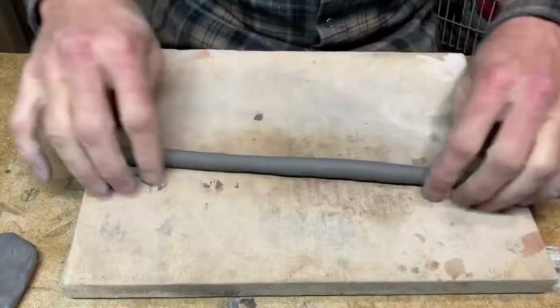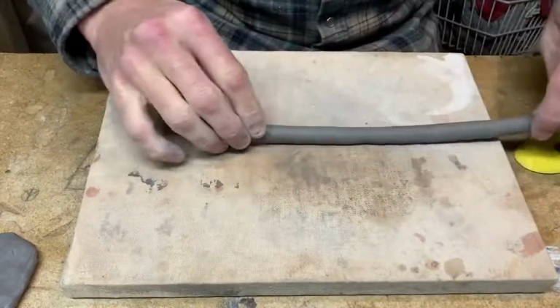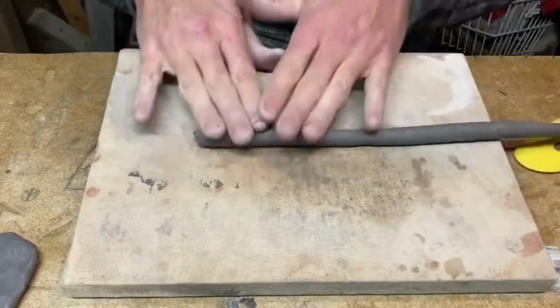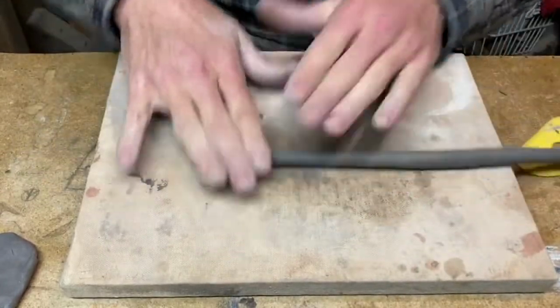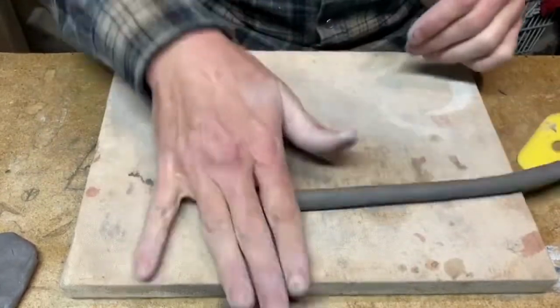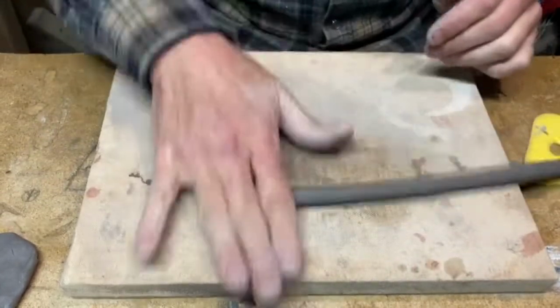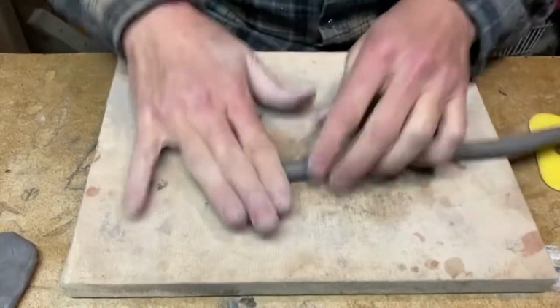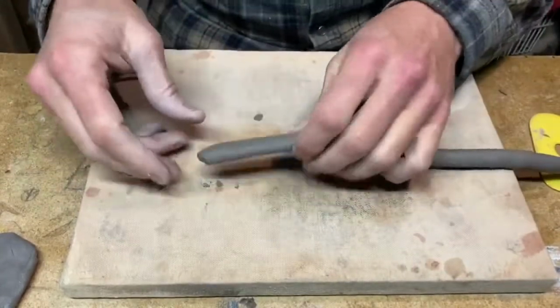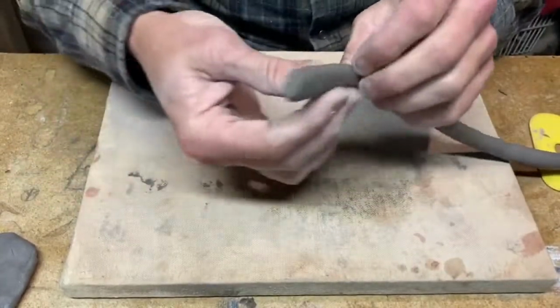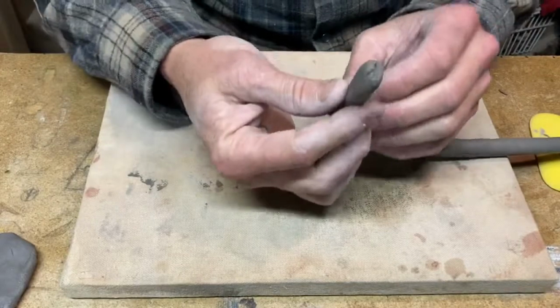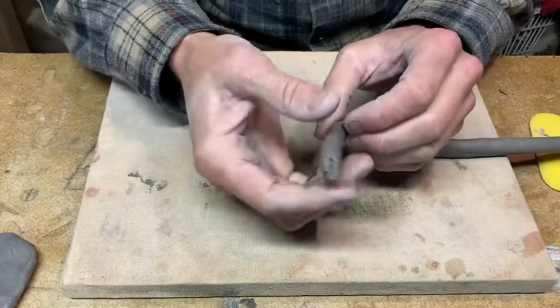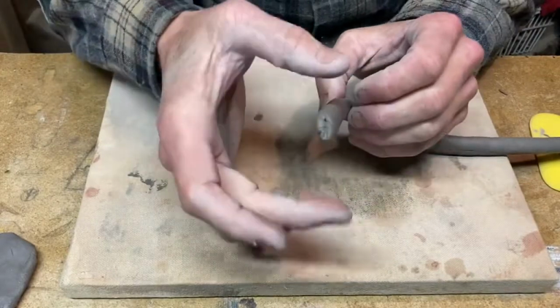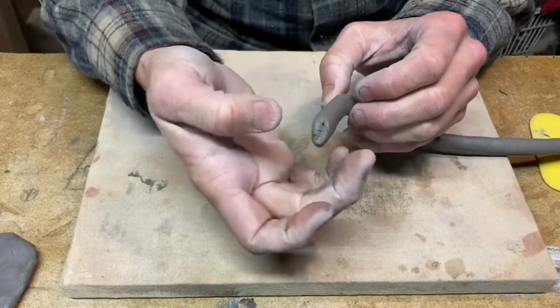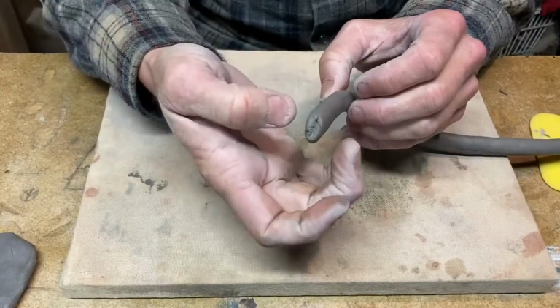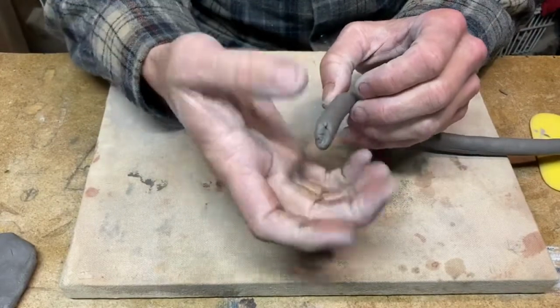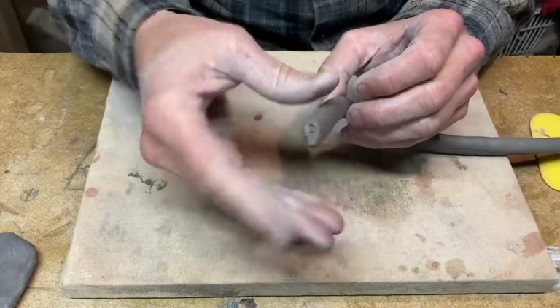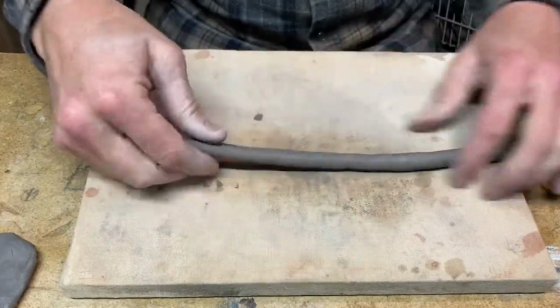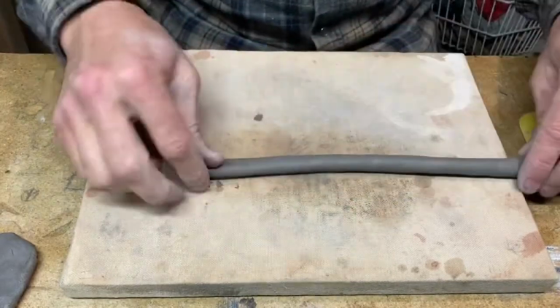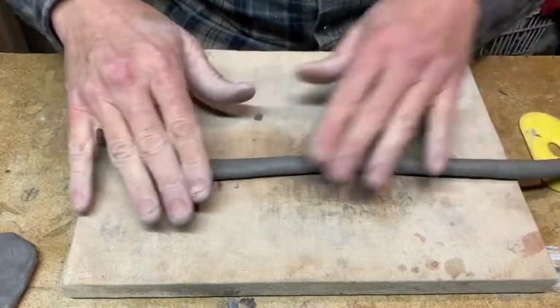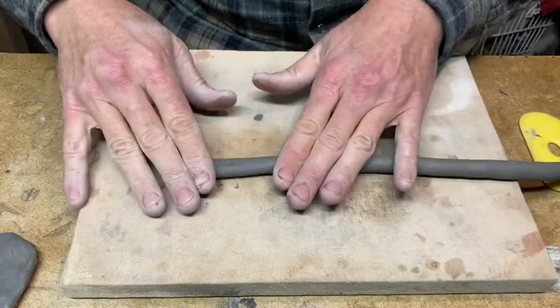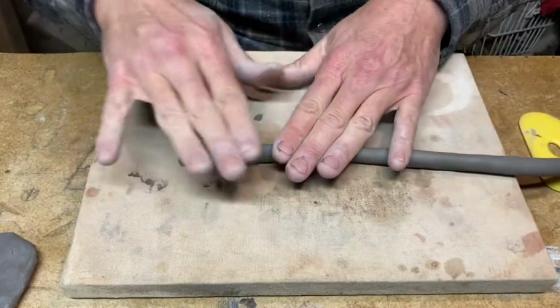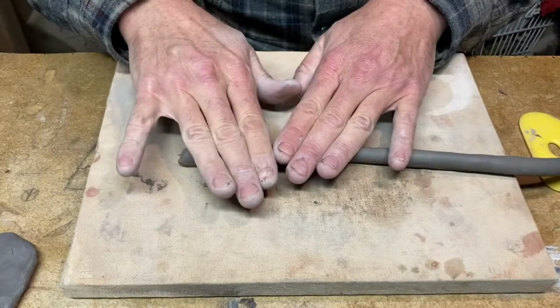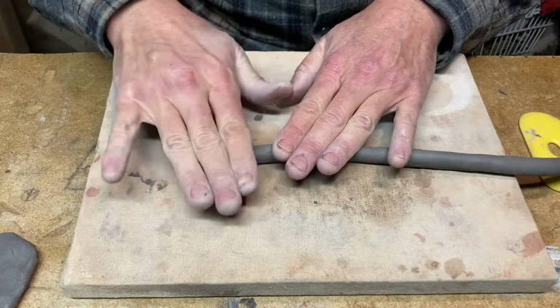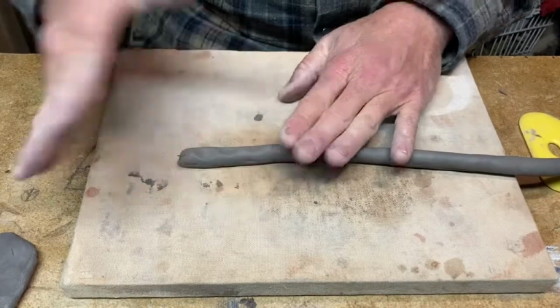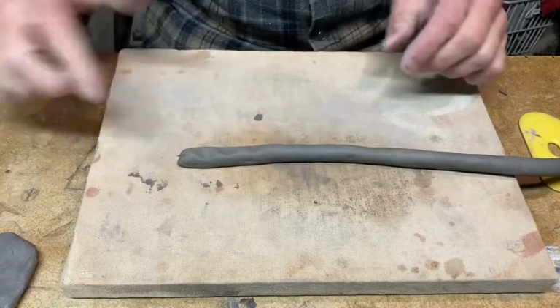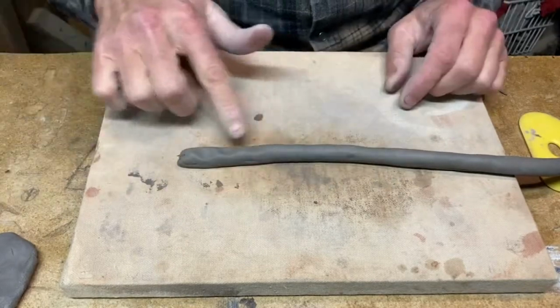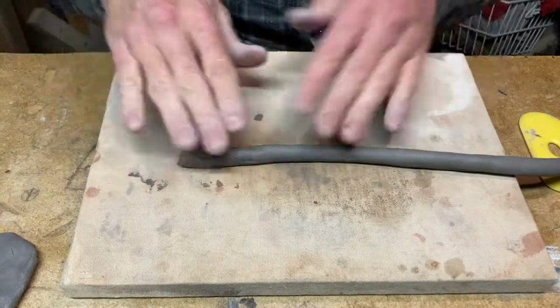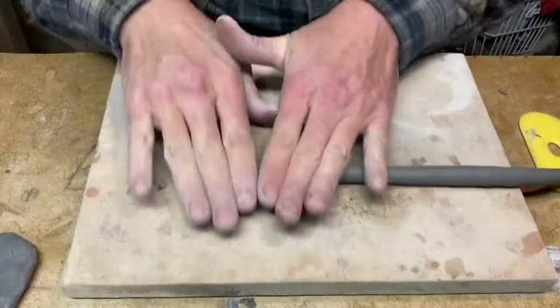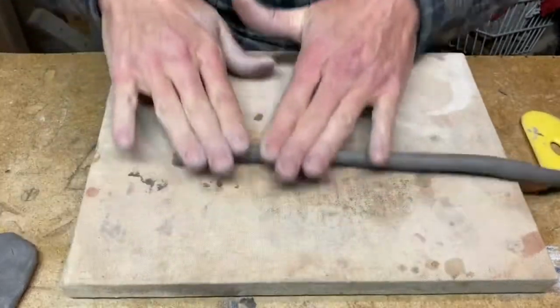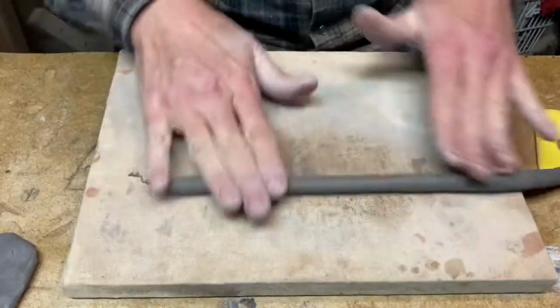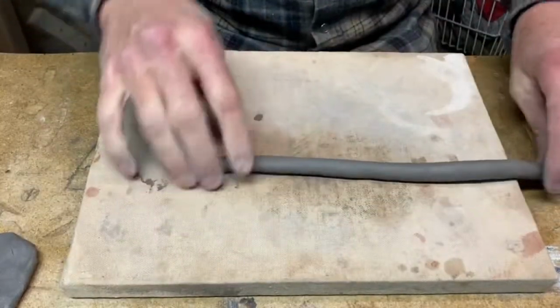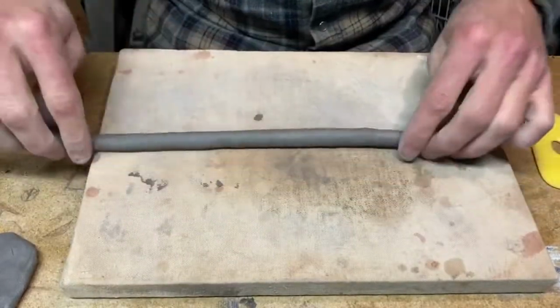You'll run into times when your clay gets very oval, flat, or tall. If that happens, just roll it up, push it down with your knuckles, and roll it round again.